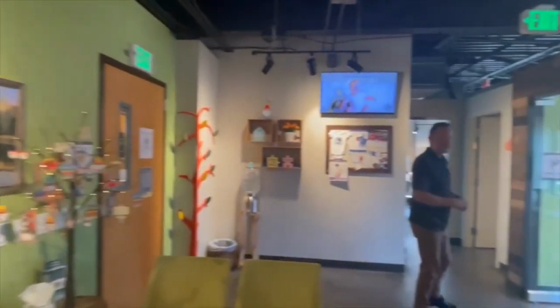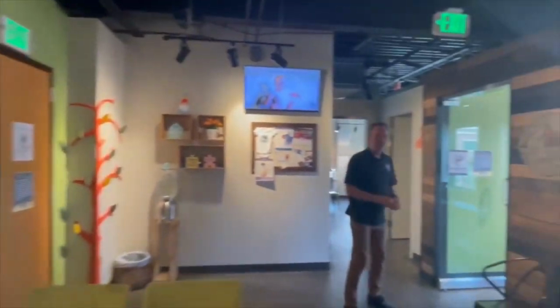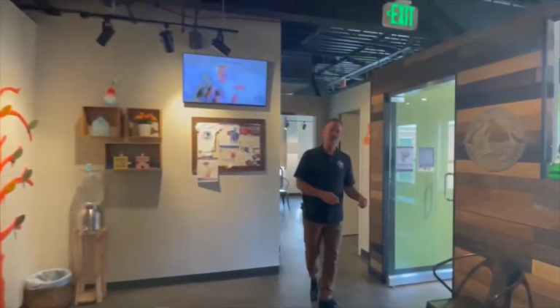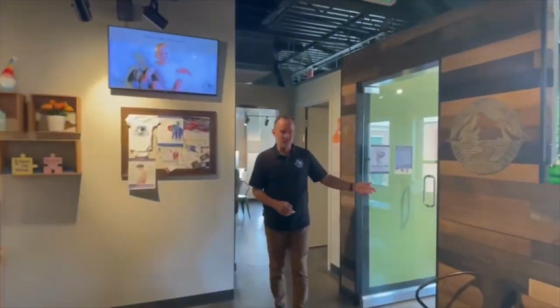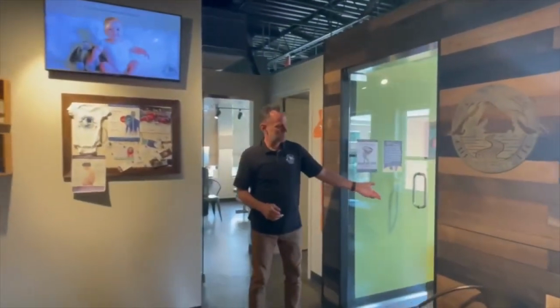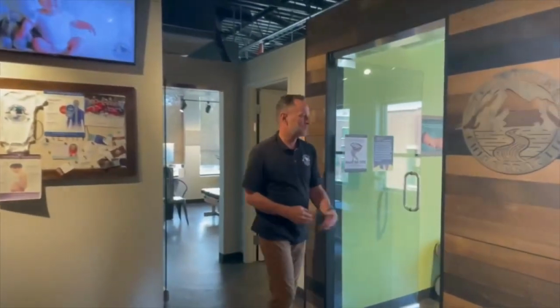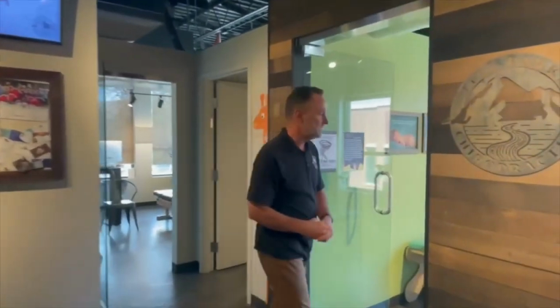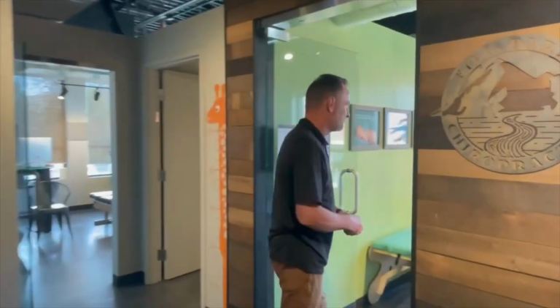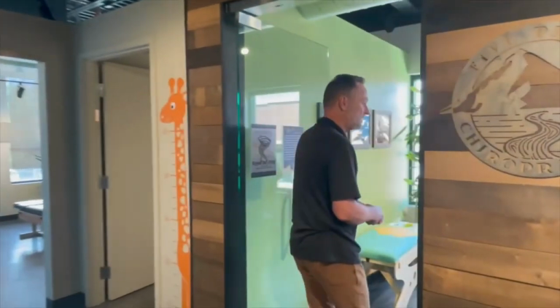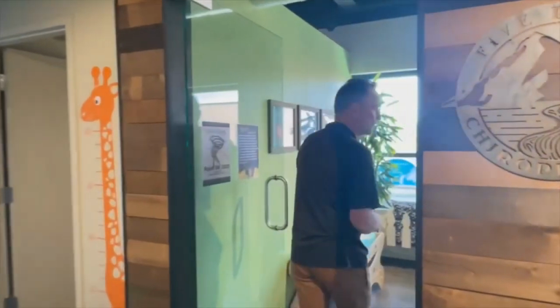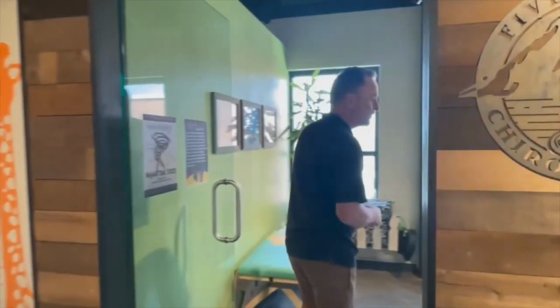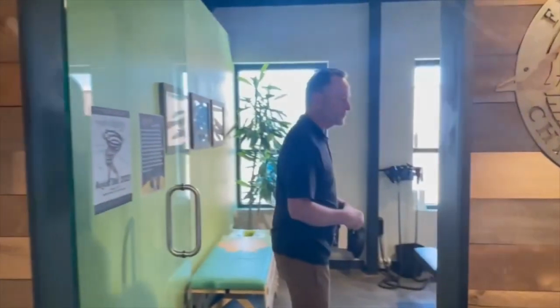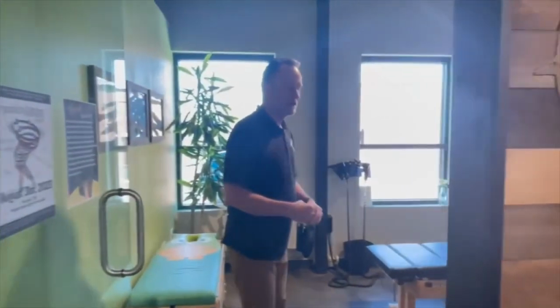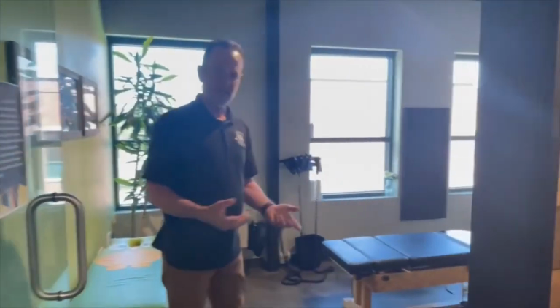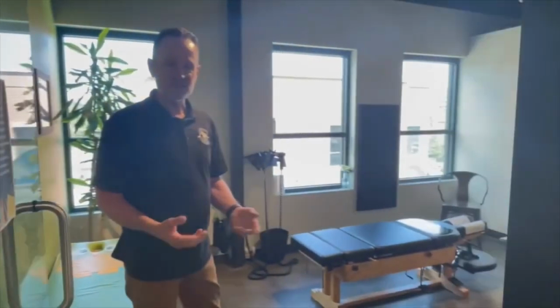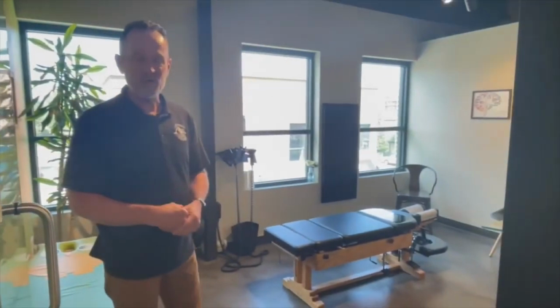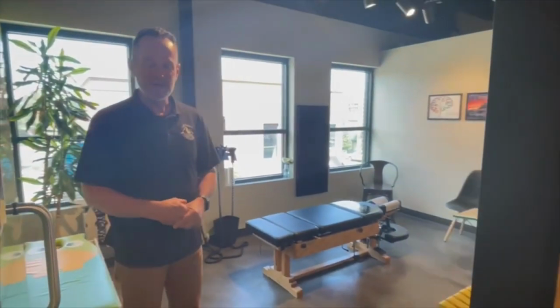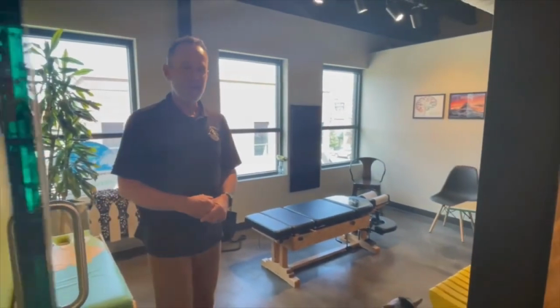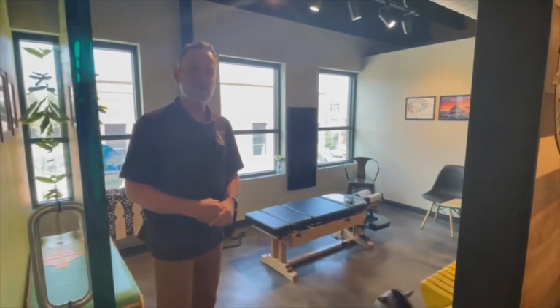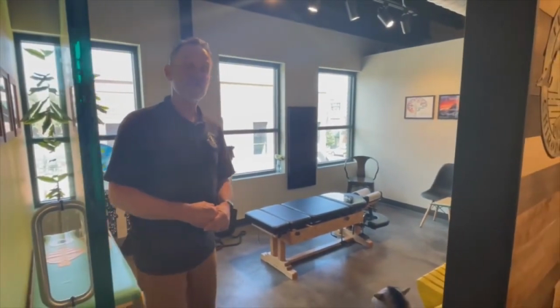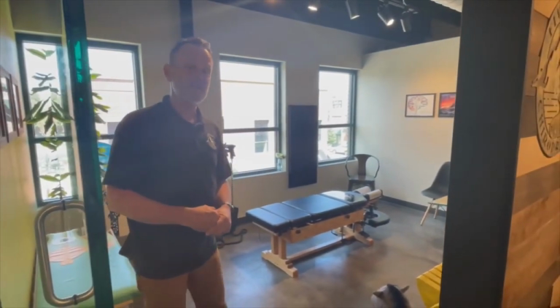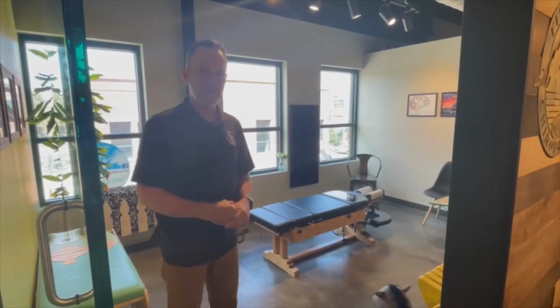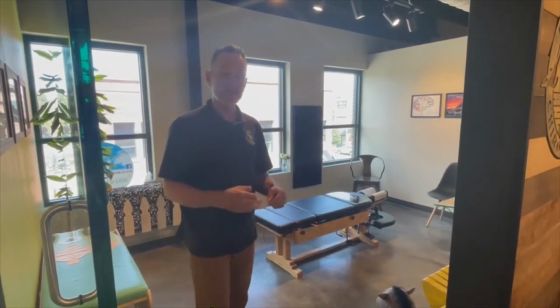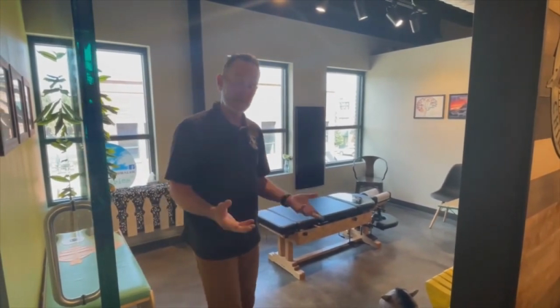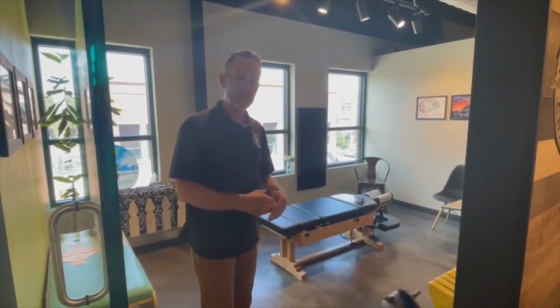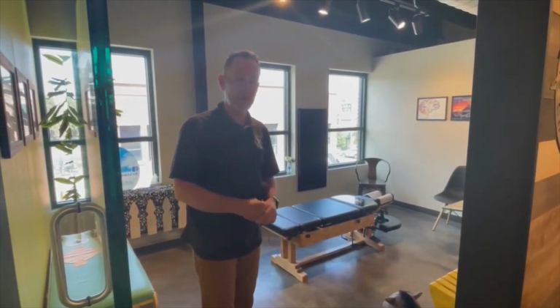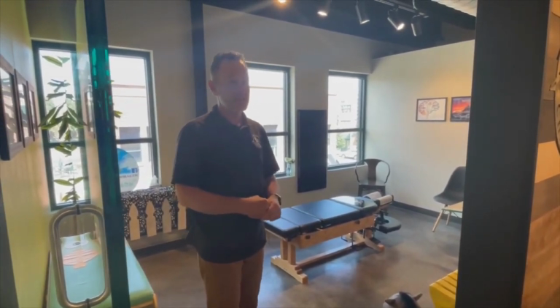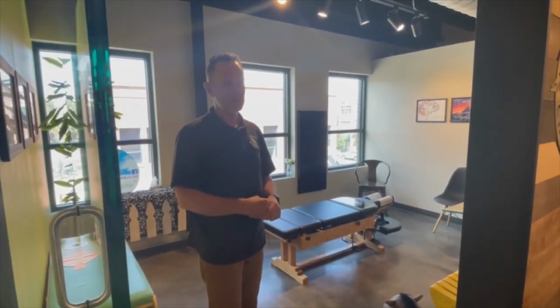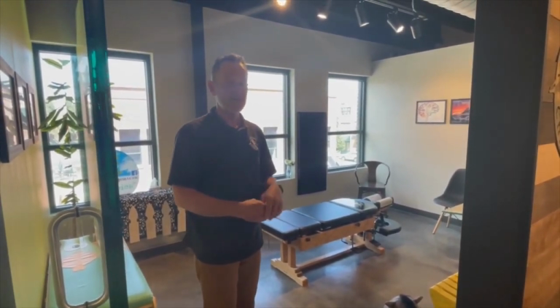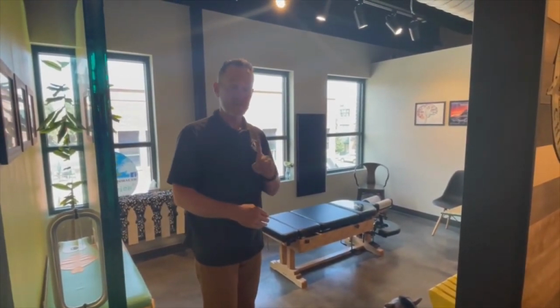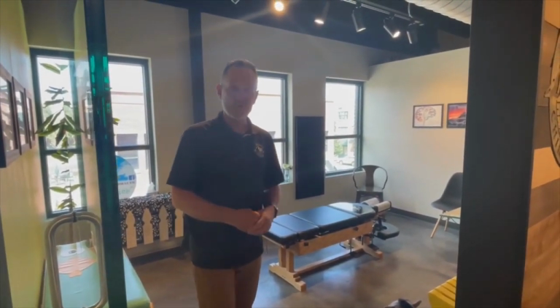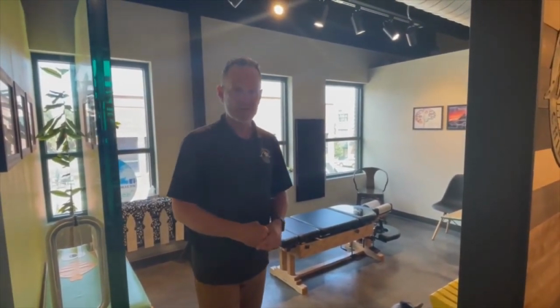This is one of our adjustment rooms. Both of these rooms are identical with the same equipment. A little later in this video, I'm going to explain more about our technical approach to the needs of you or your children.